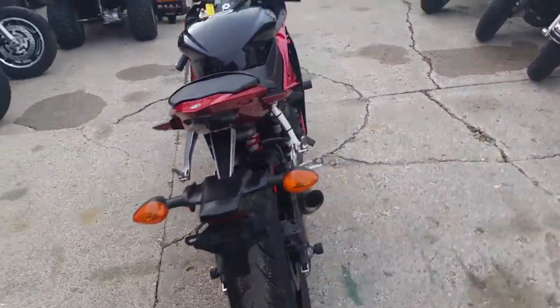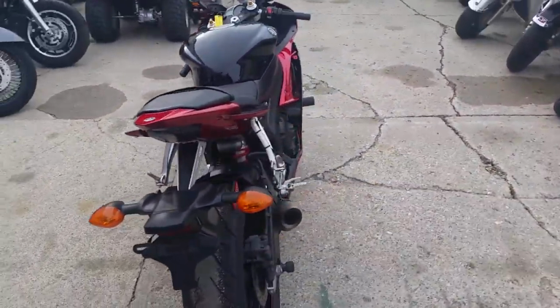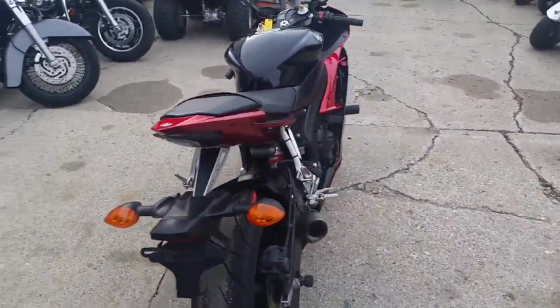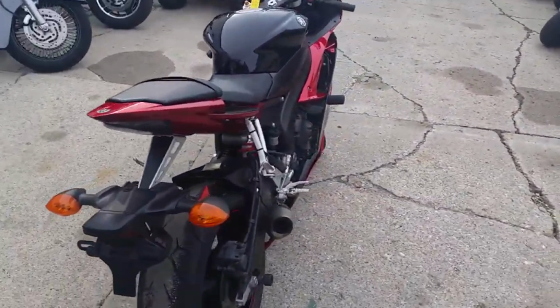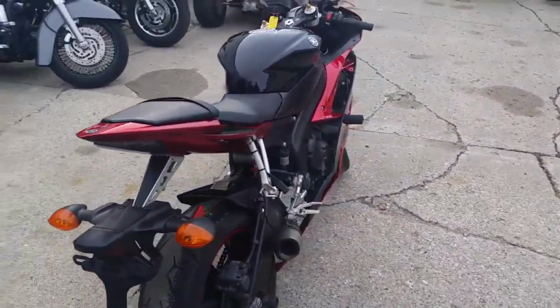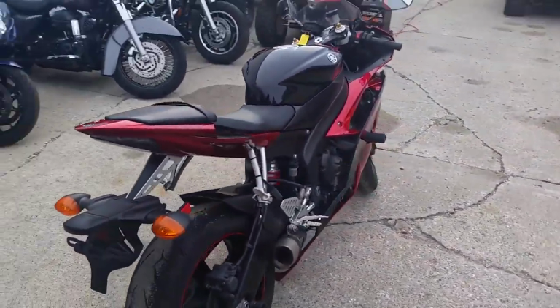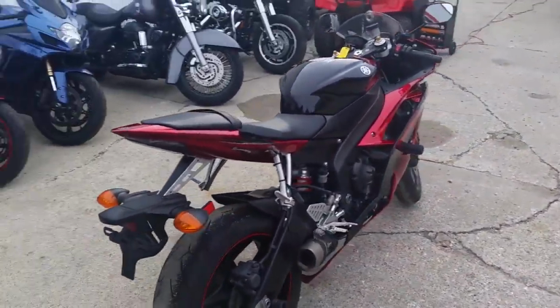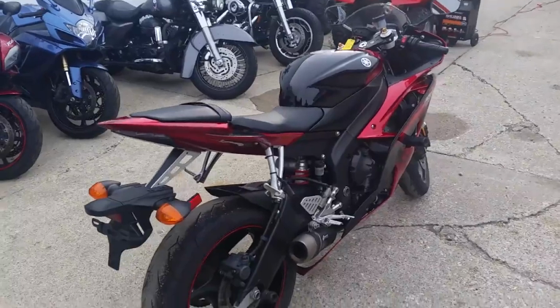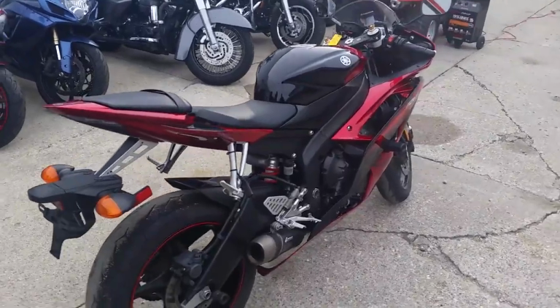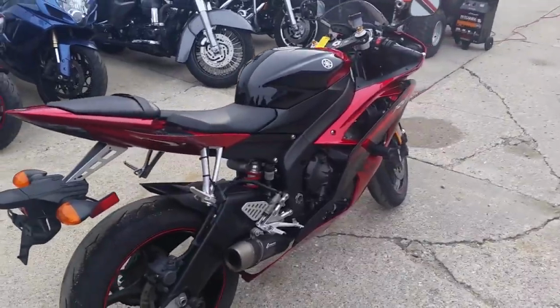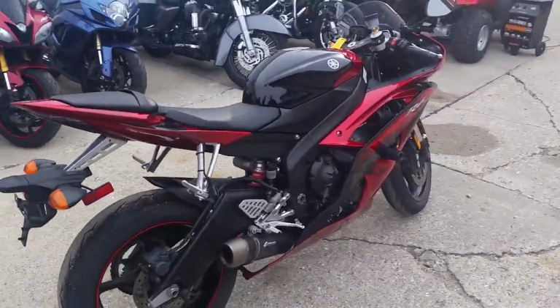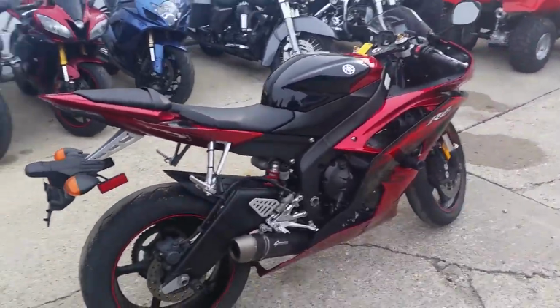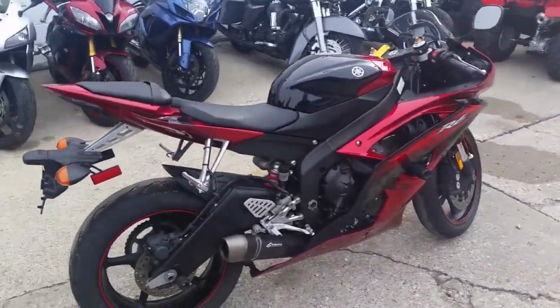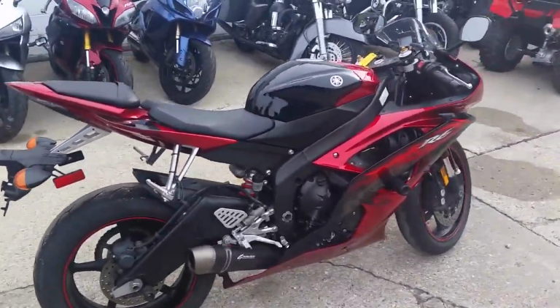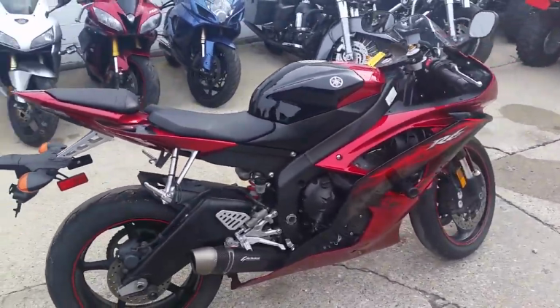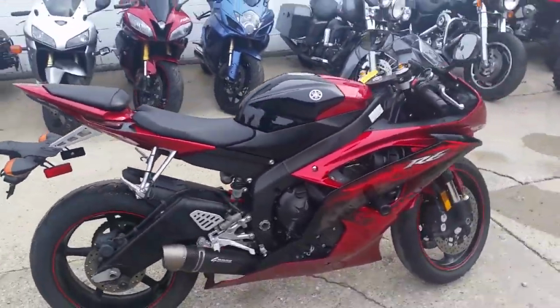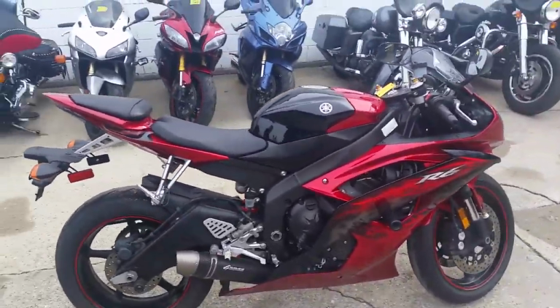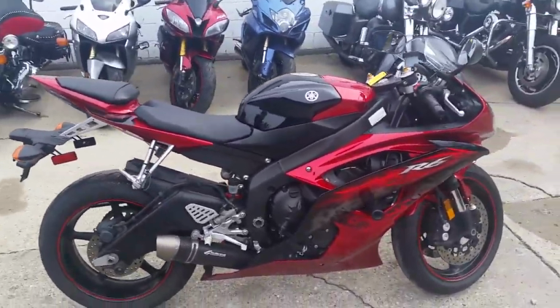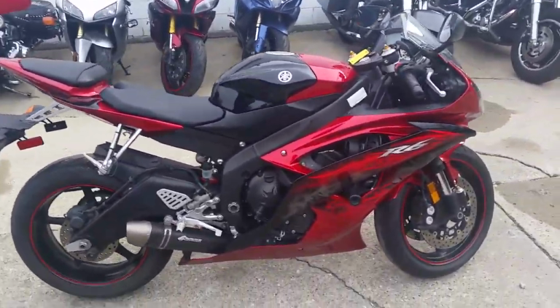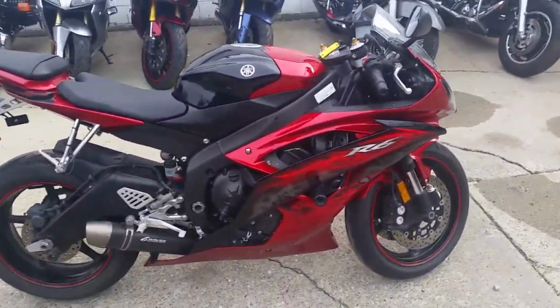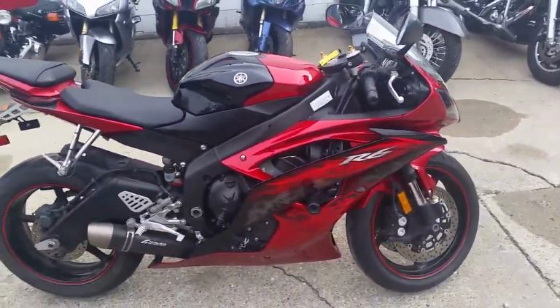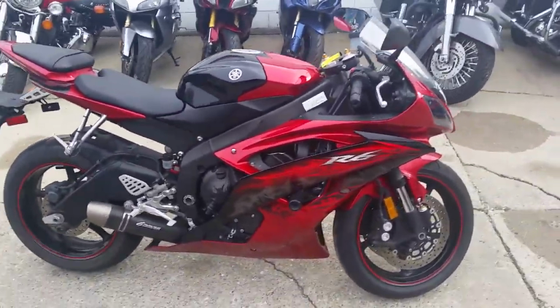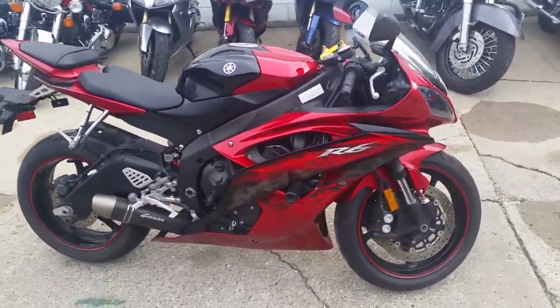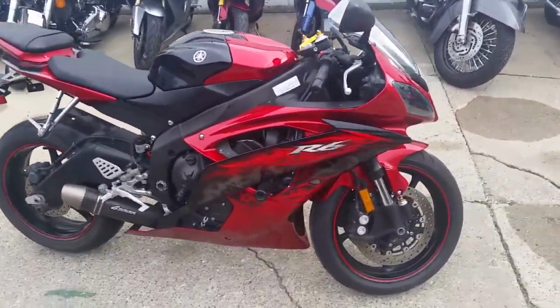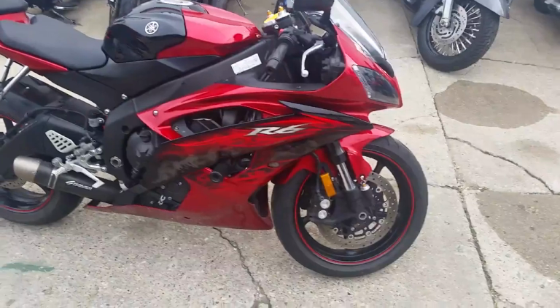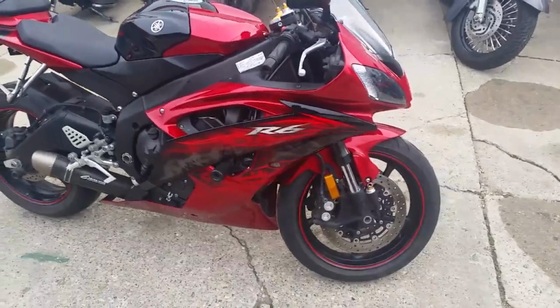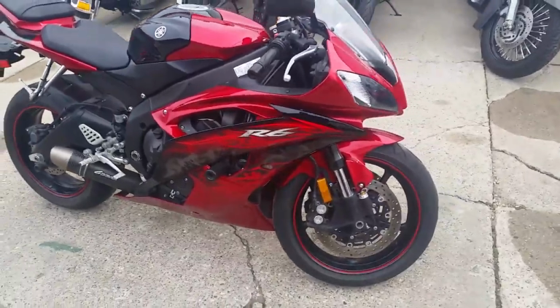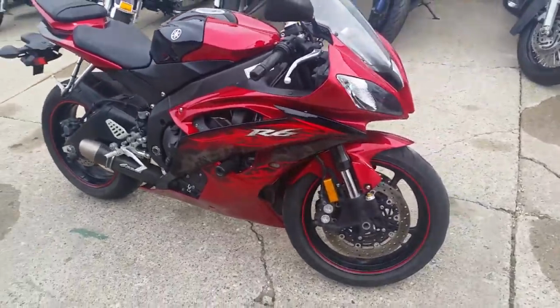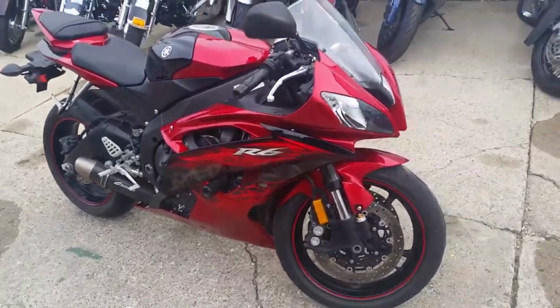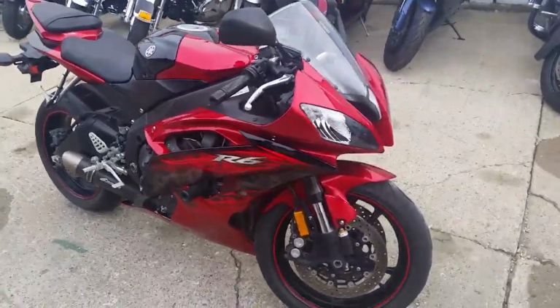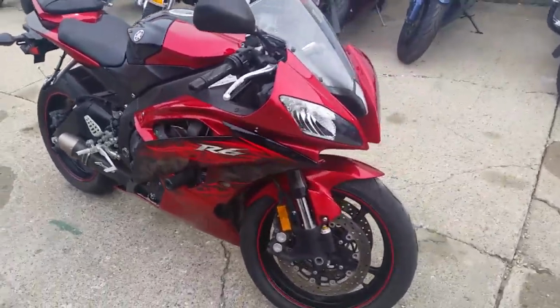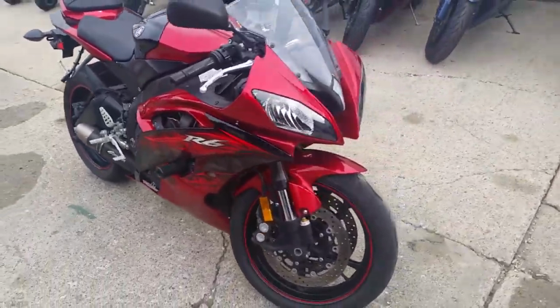Today we got a 2011 R6 for sale. We got this thing priced at $149 a month. One good looking bike — comes in electric red with the Raven black paint scheme.